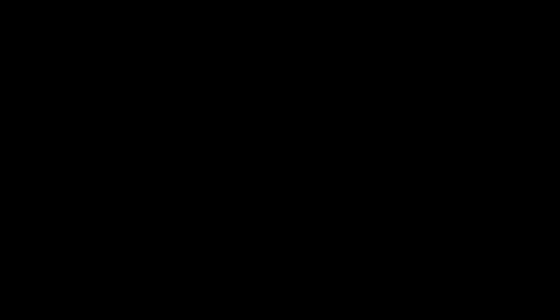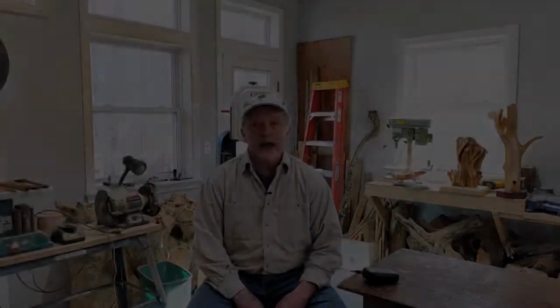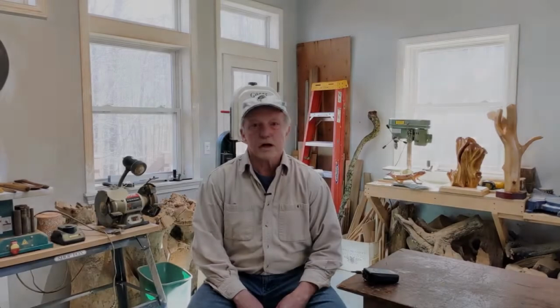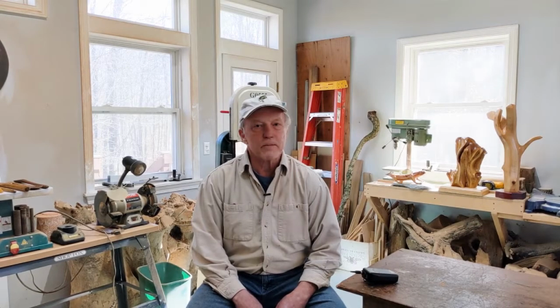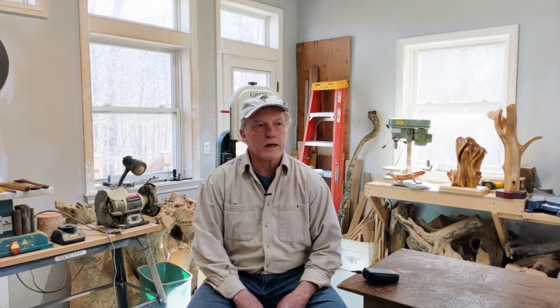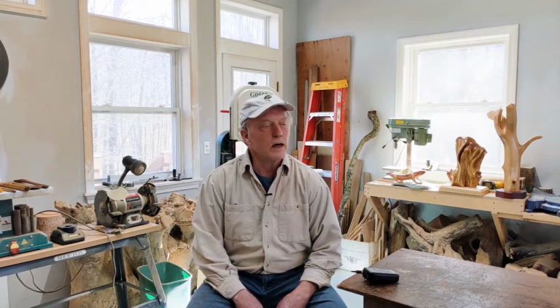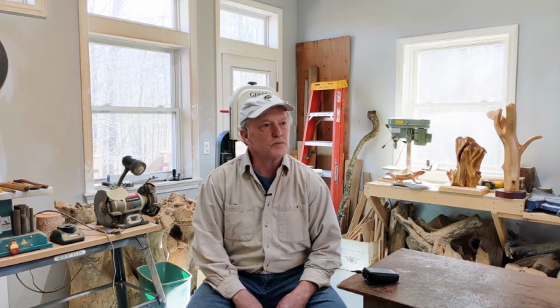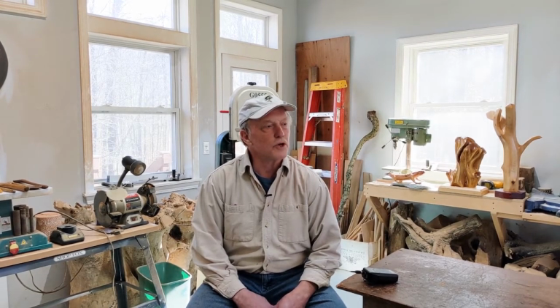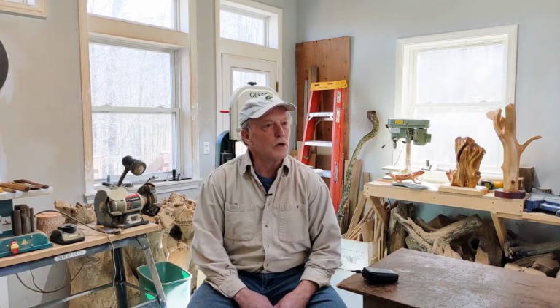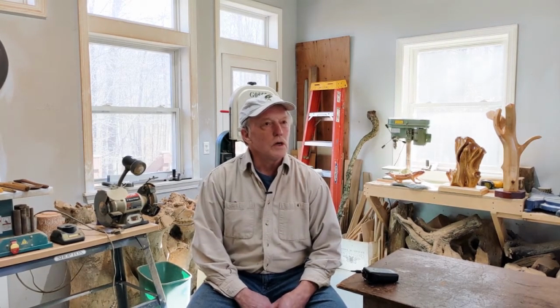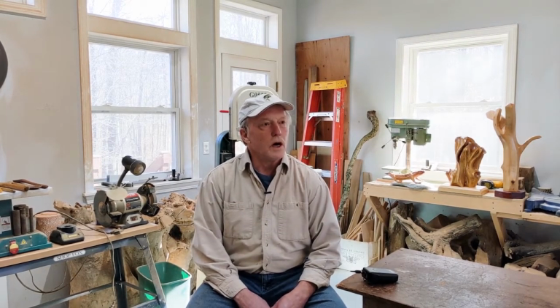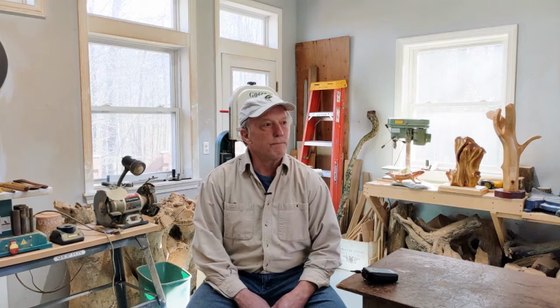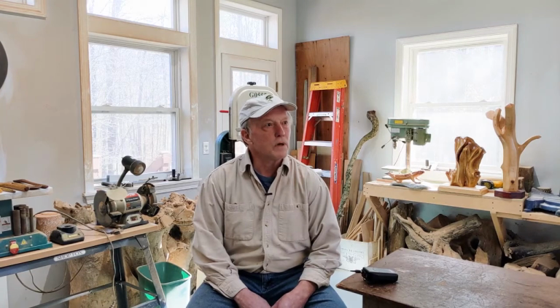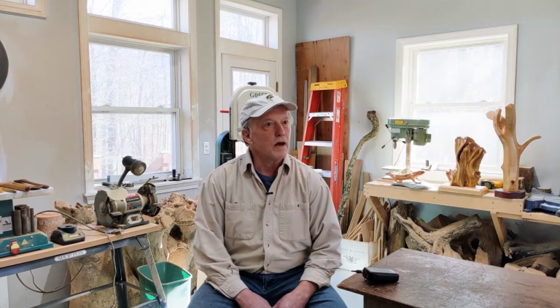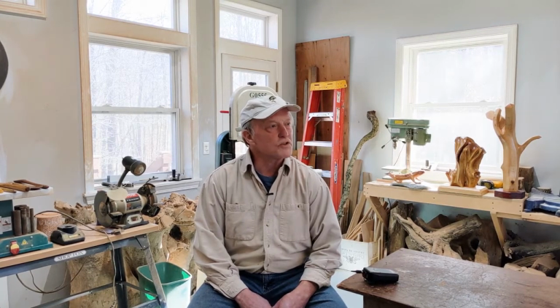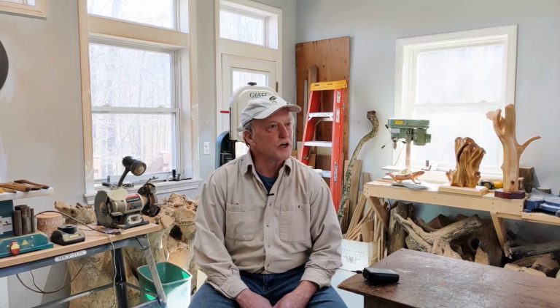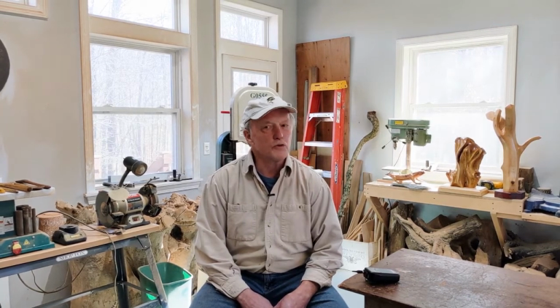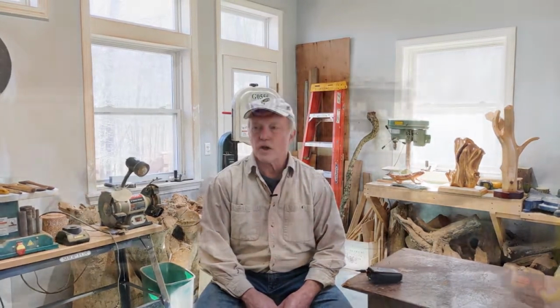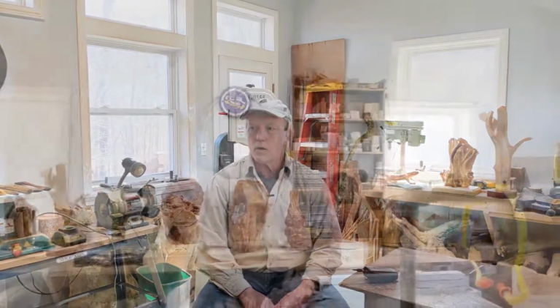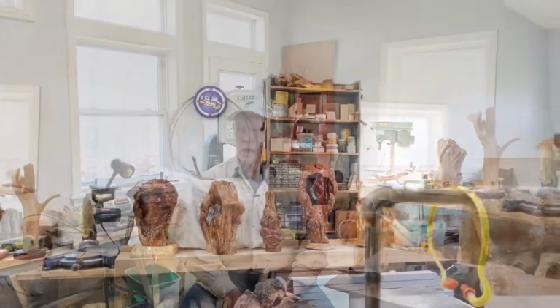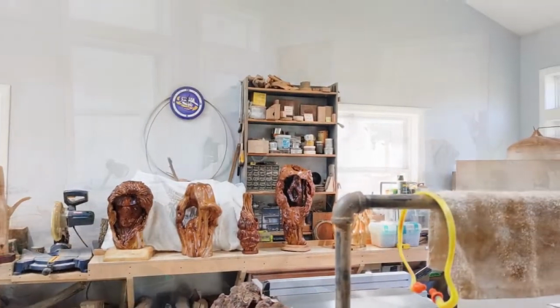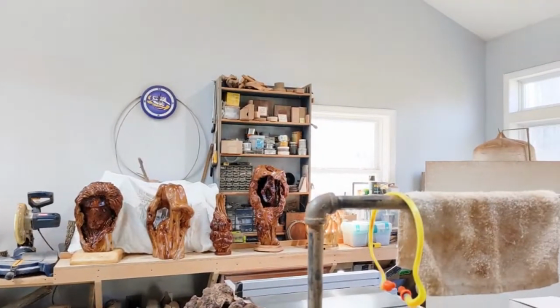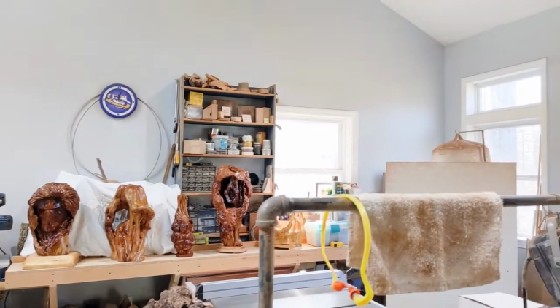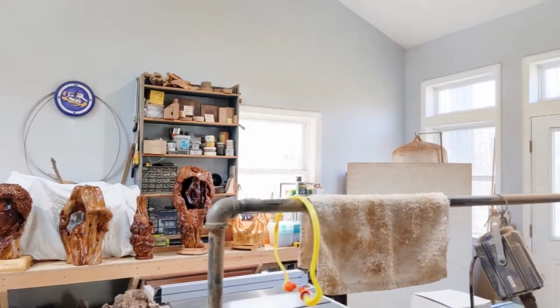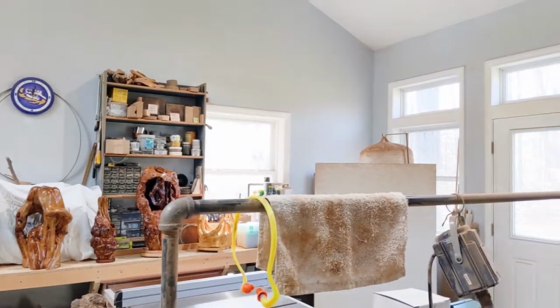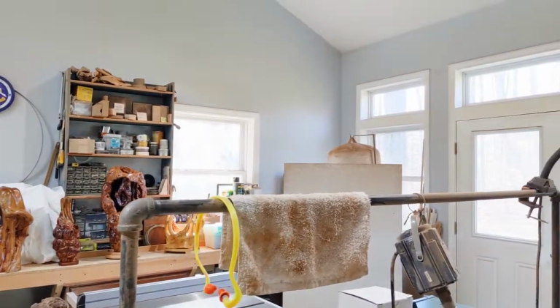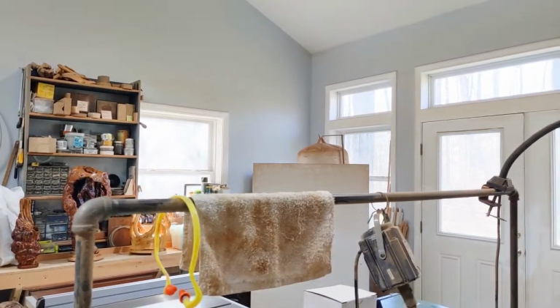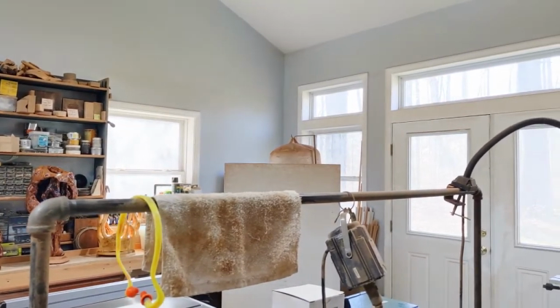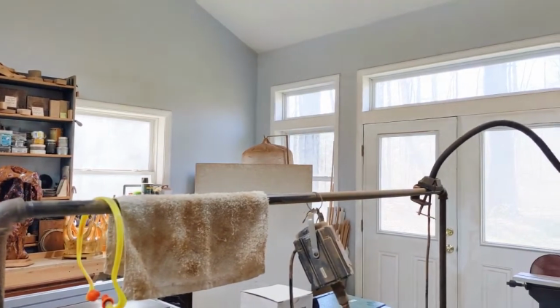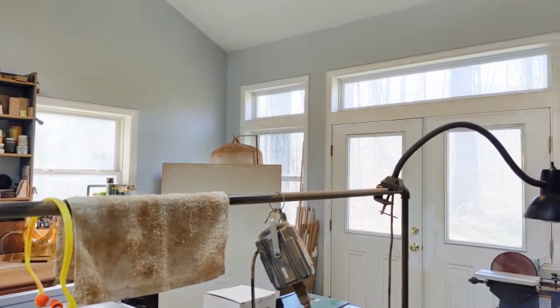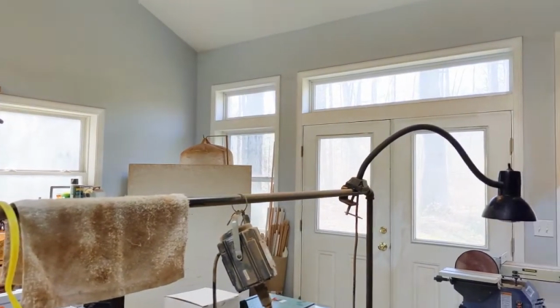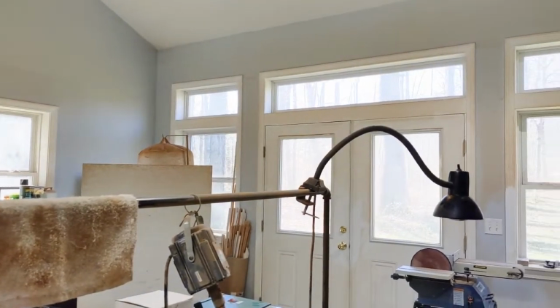Hey guys, this is Sam Craig. This is my studio. I built this just a few years ago. This room is 20 feet by 24 feet. I designed this myself.